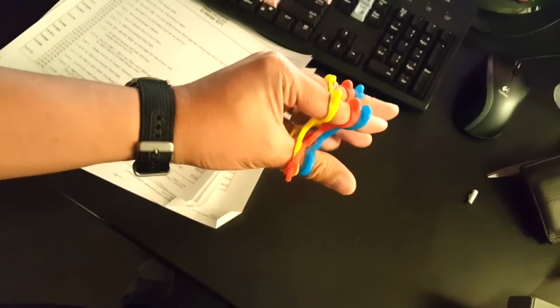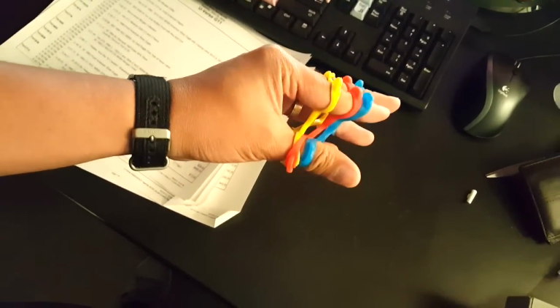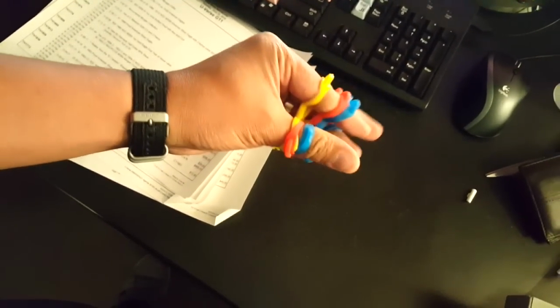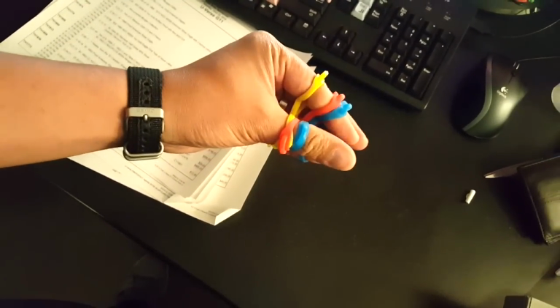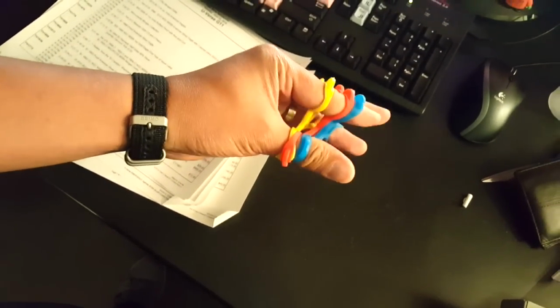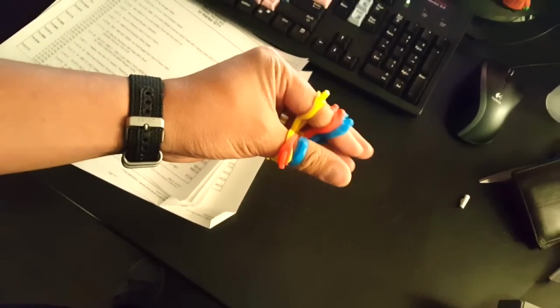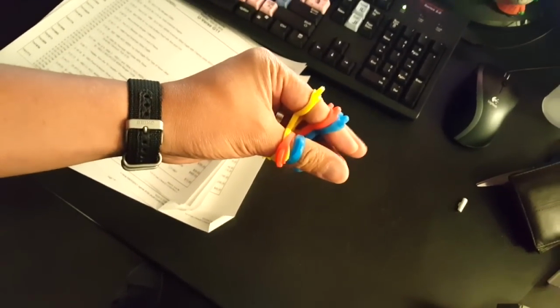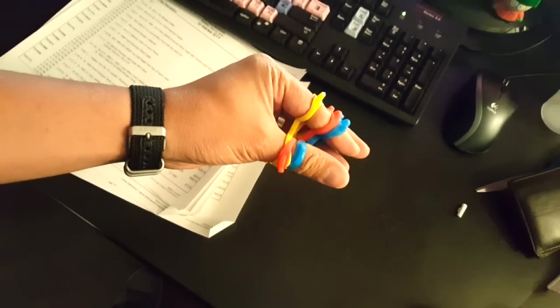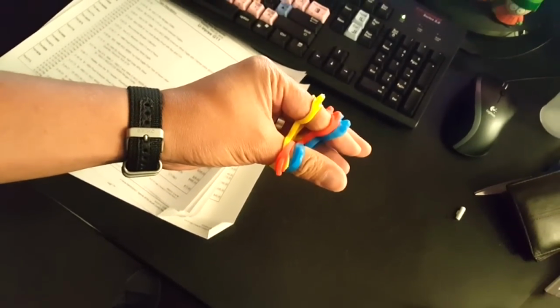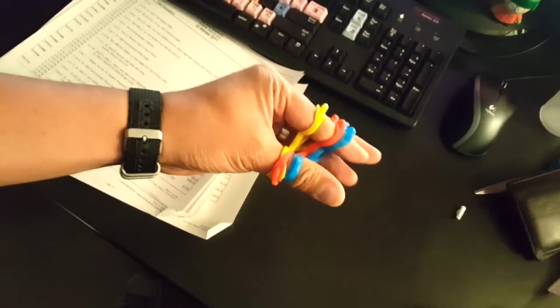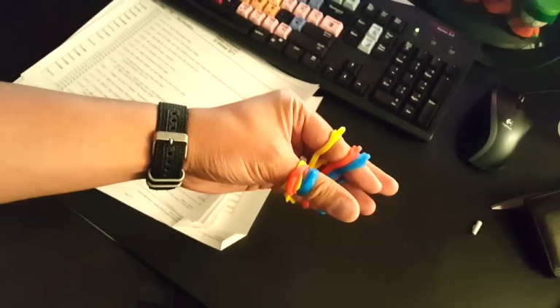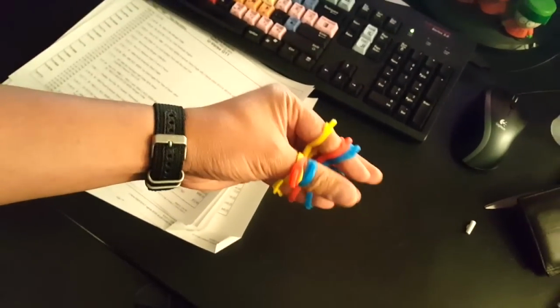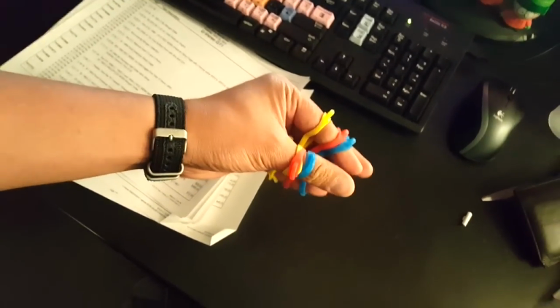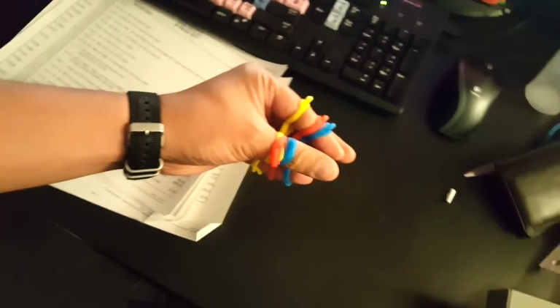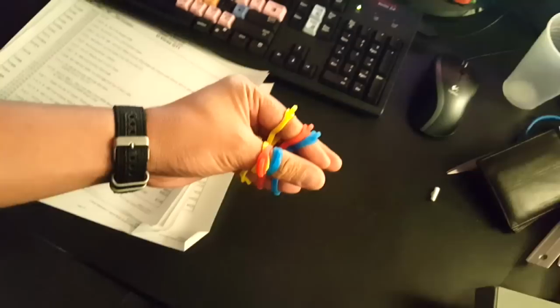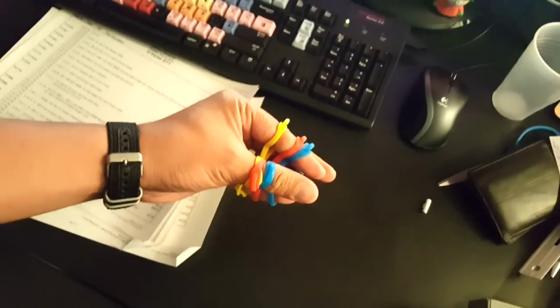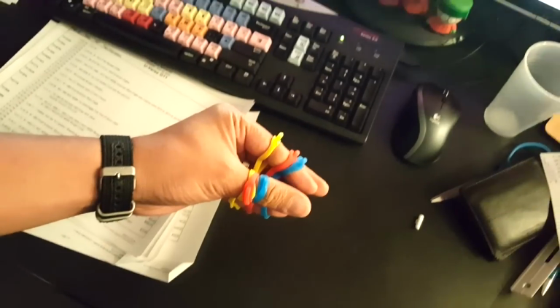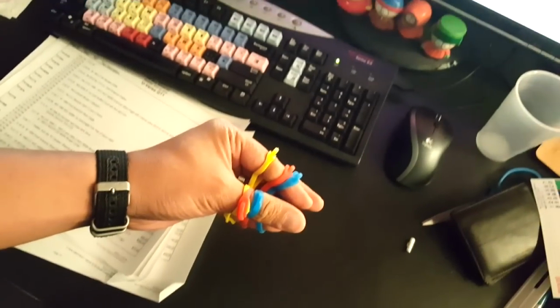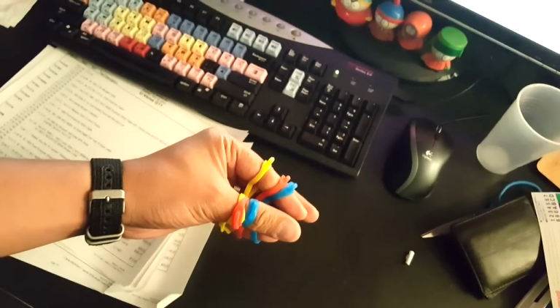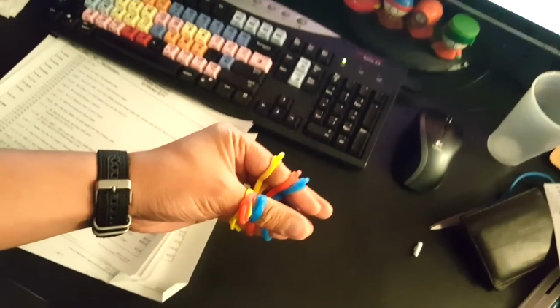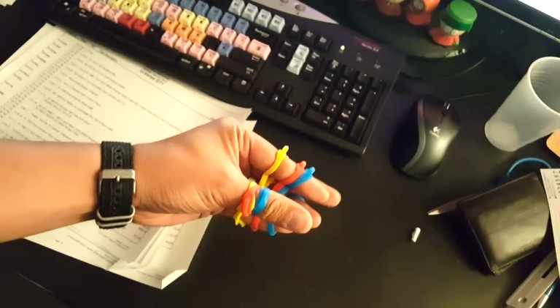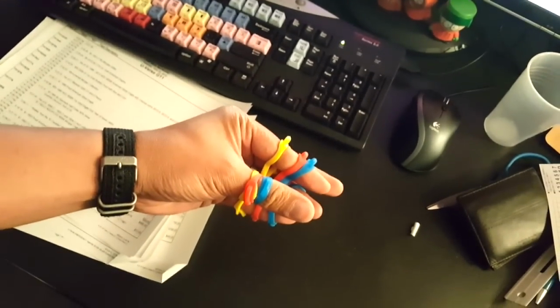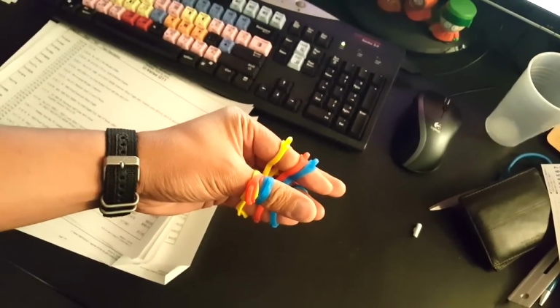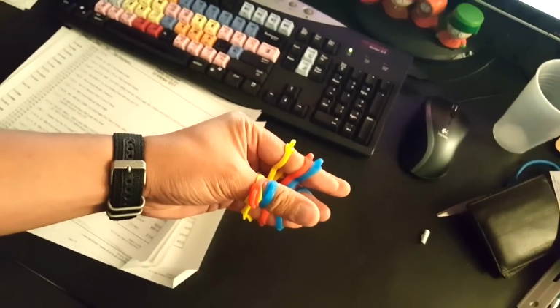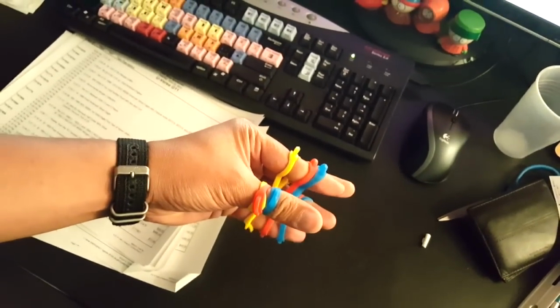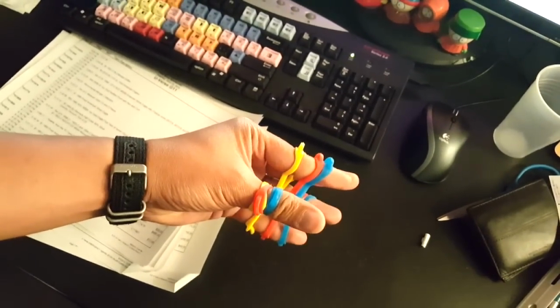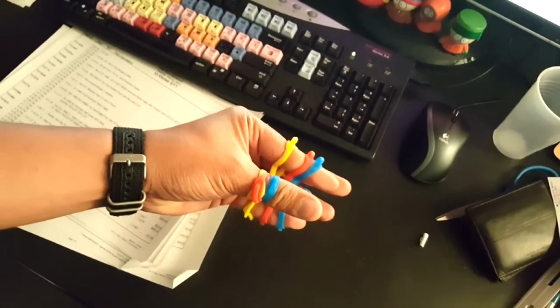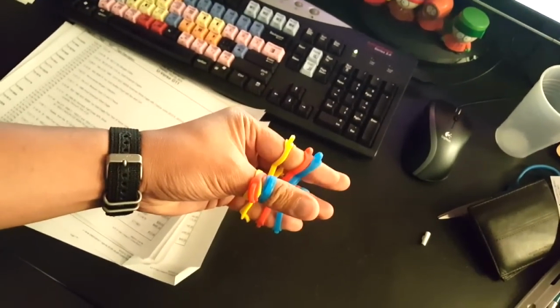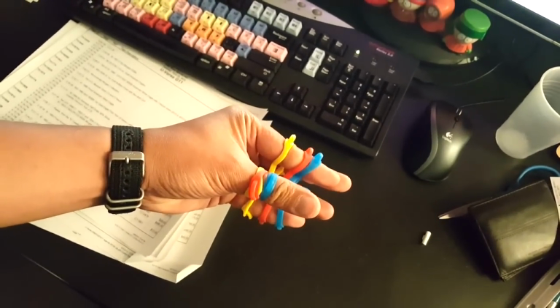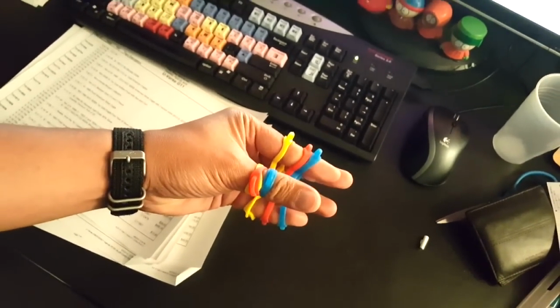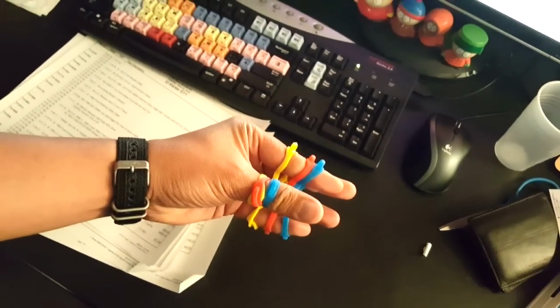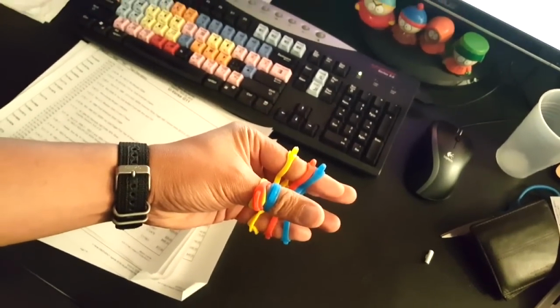I had to put them up kind of far so I could get them all in there. Now I'm gonna try to open my hand with all of them at the same time. Alright, let's try it out.